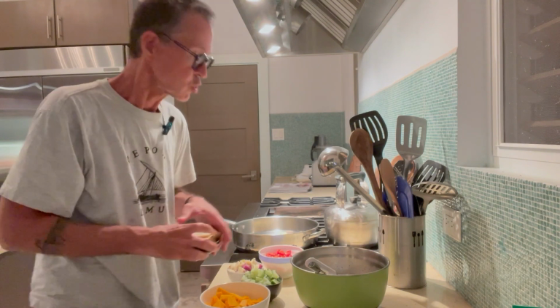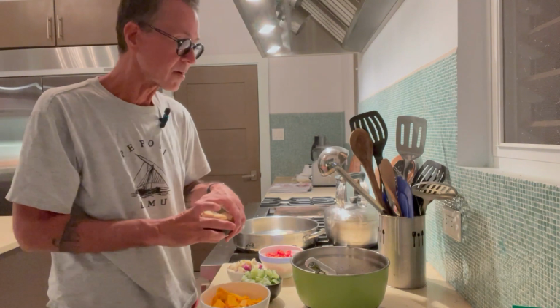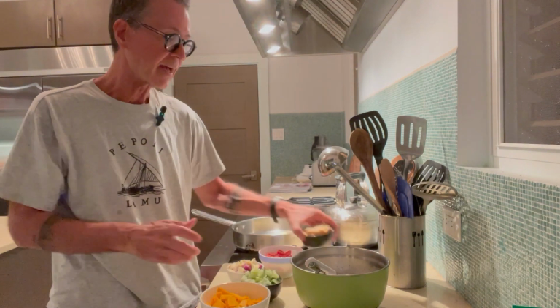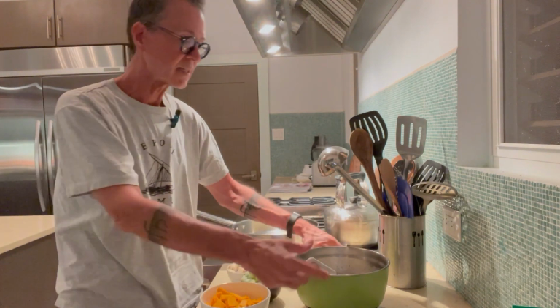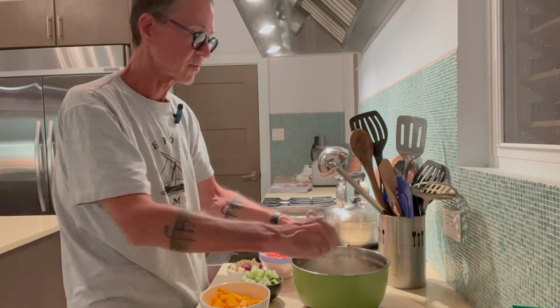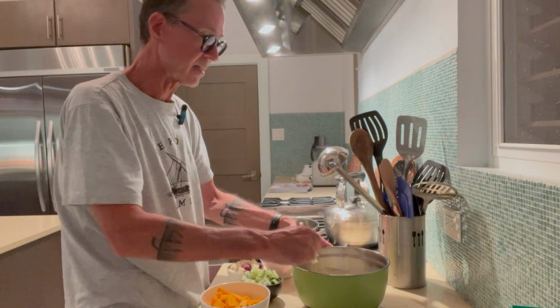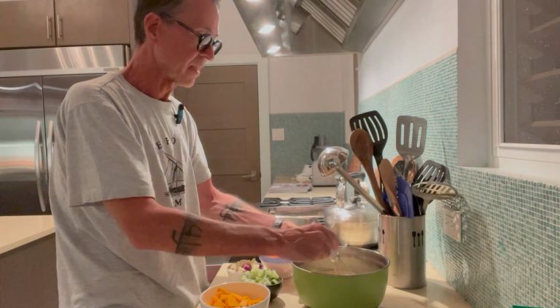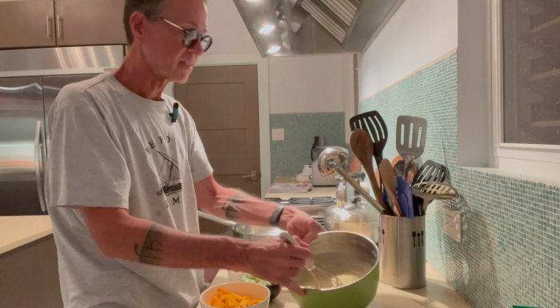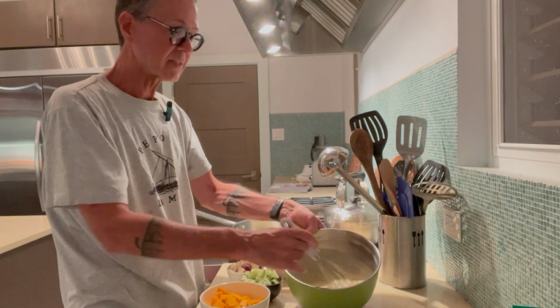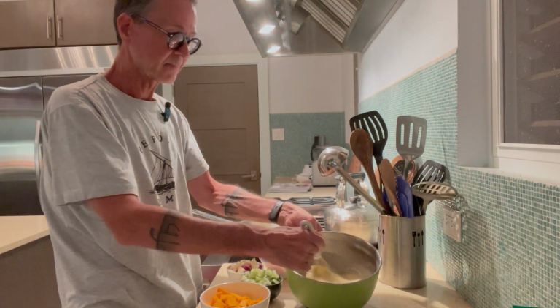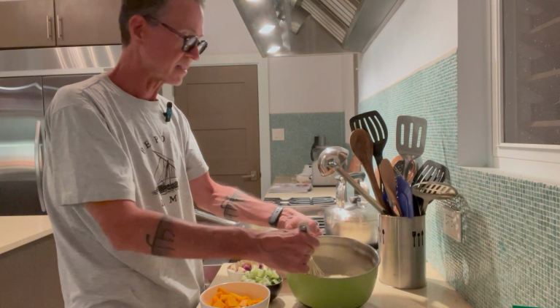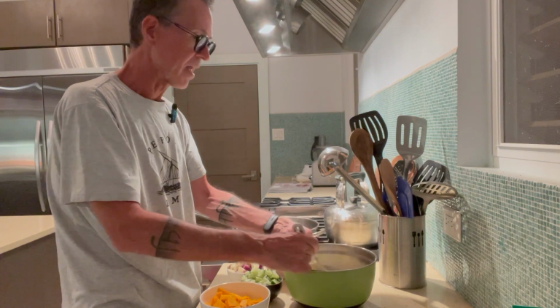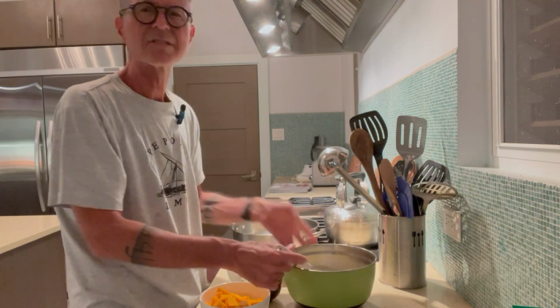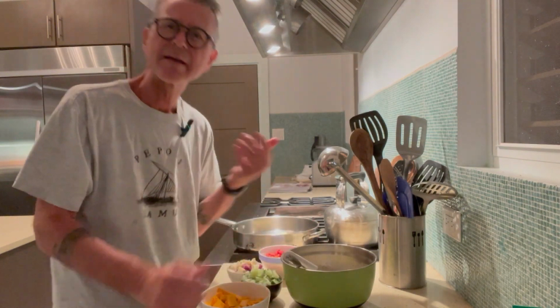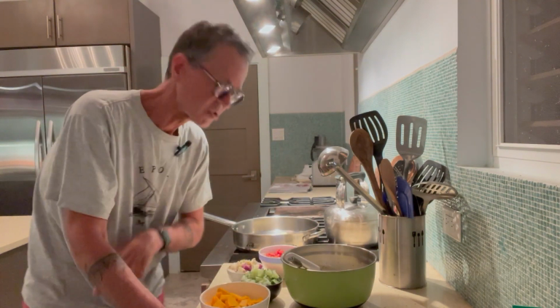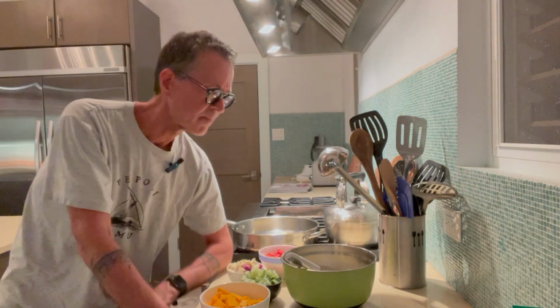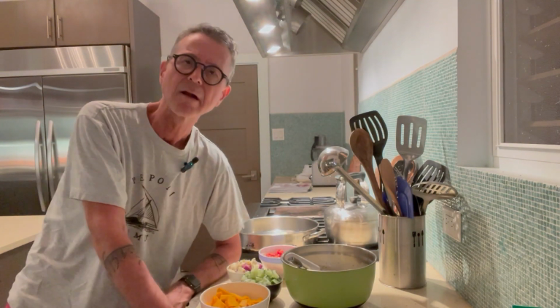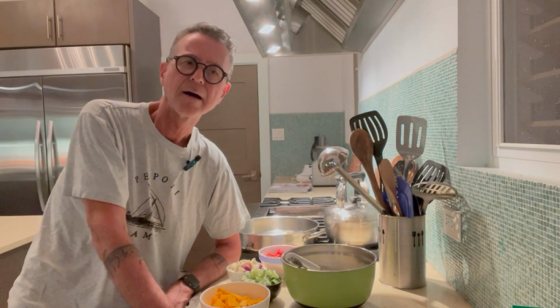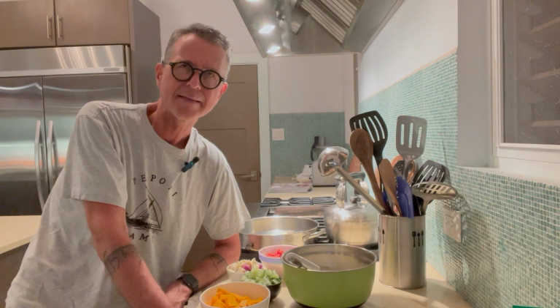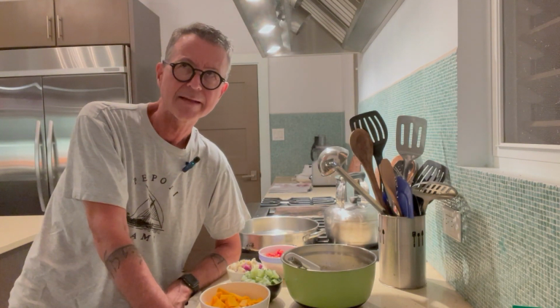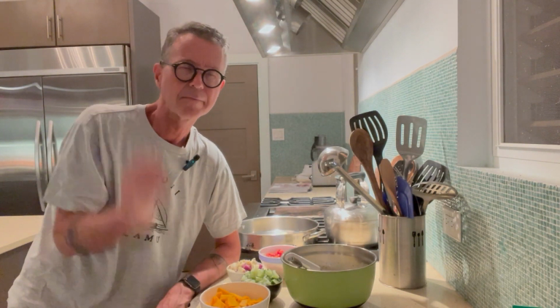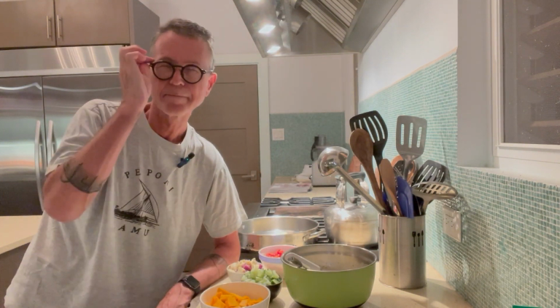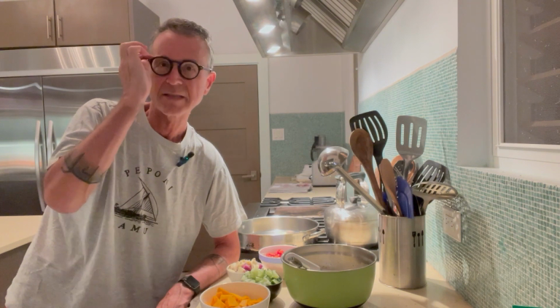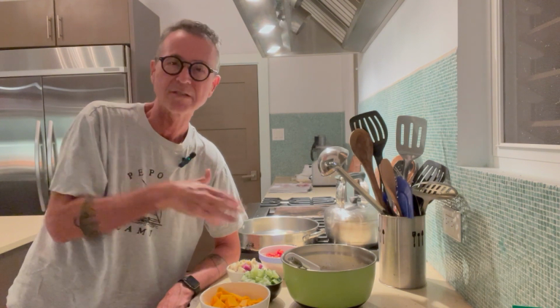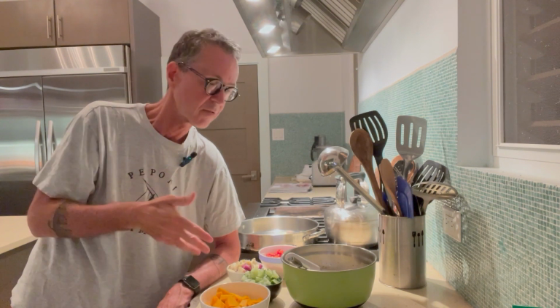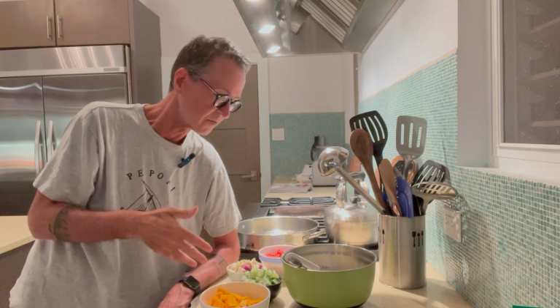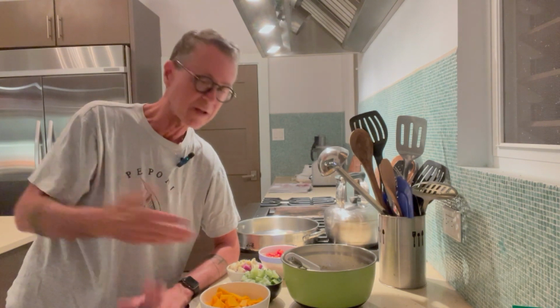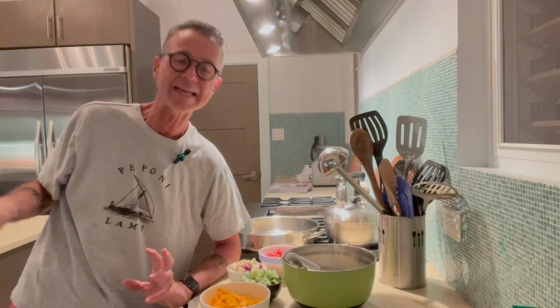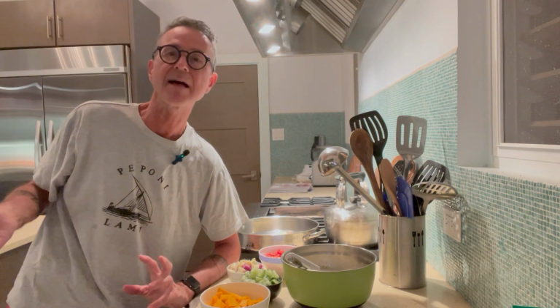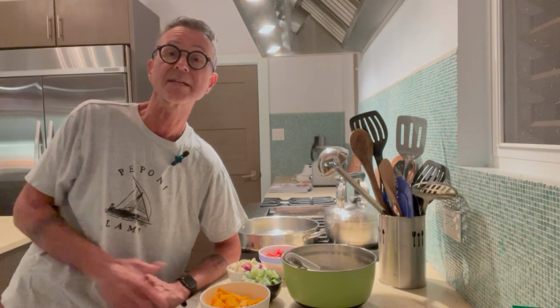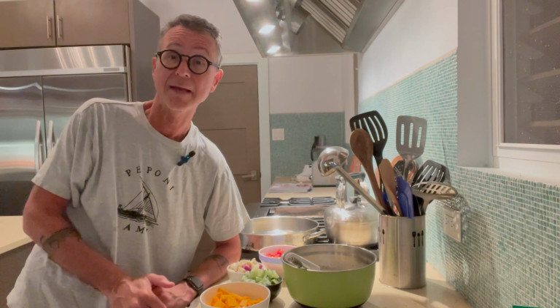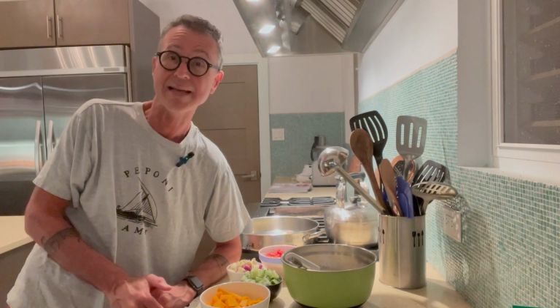I'm going to make a classic frittata. These are eggs that I mixed up. I threw in some oregano, some salt, some pepper, and I think some basil as well — because it's sounding Italian, so let's make it Italian.